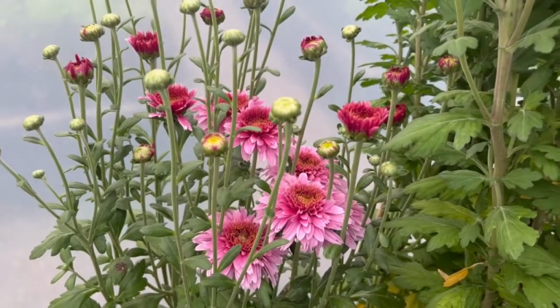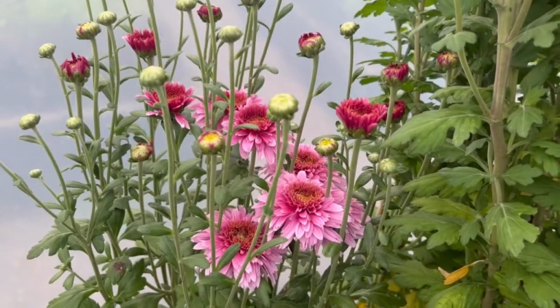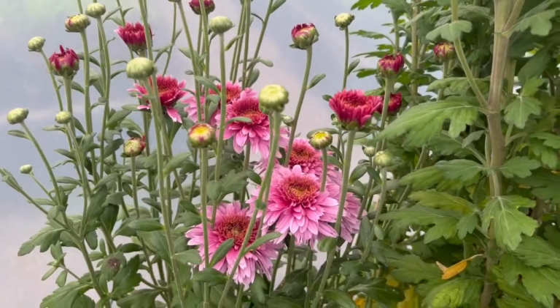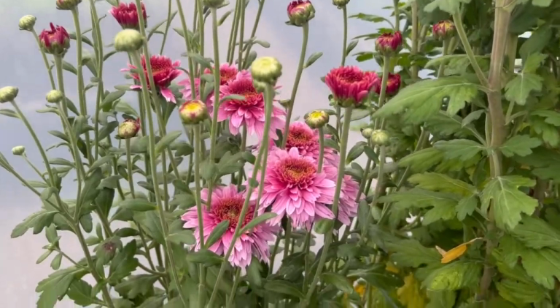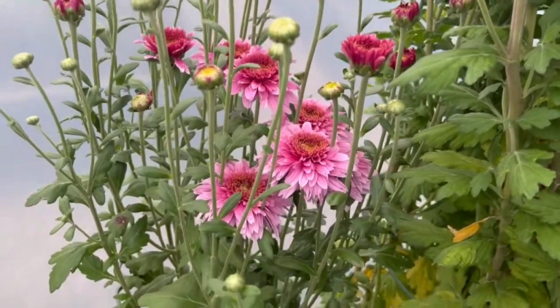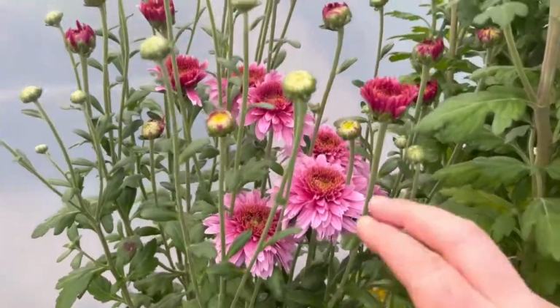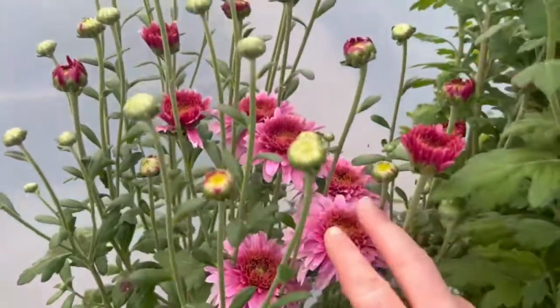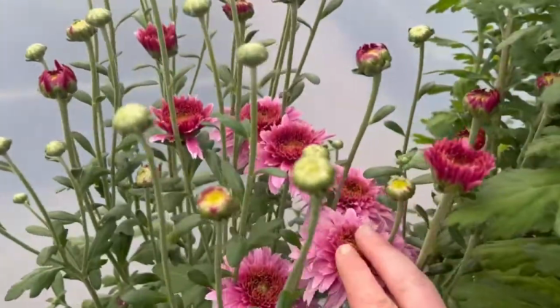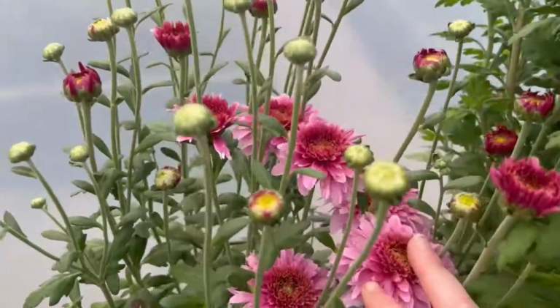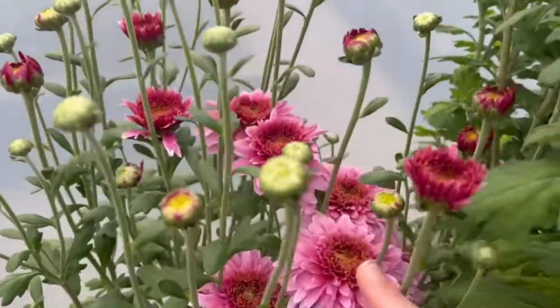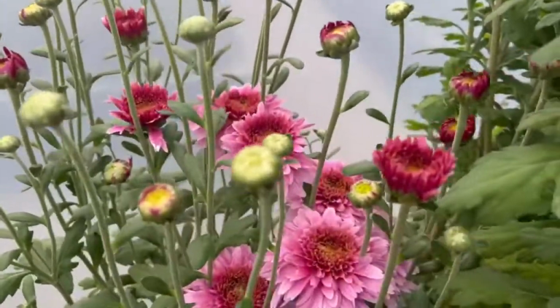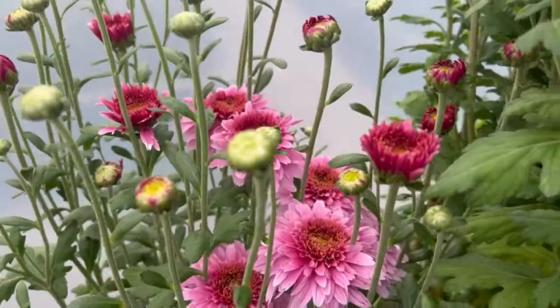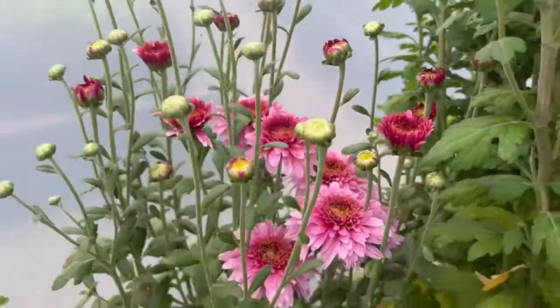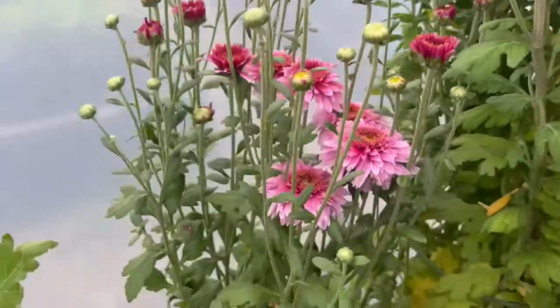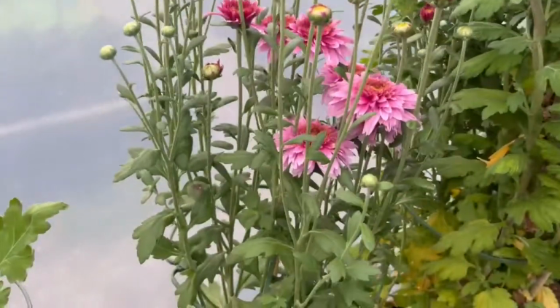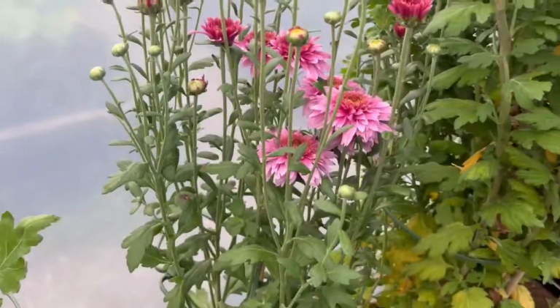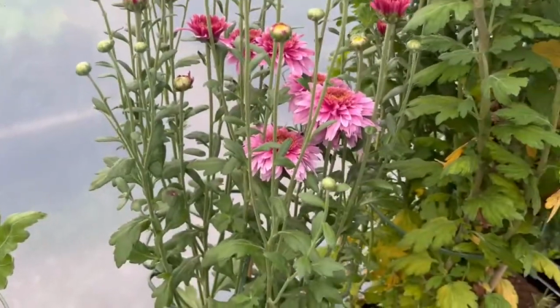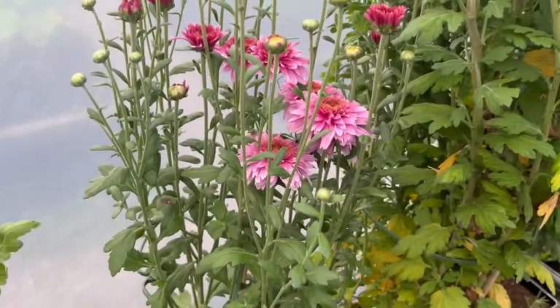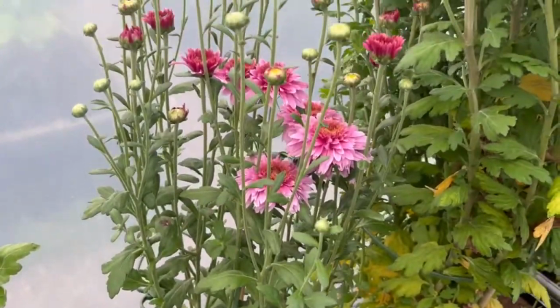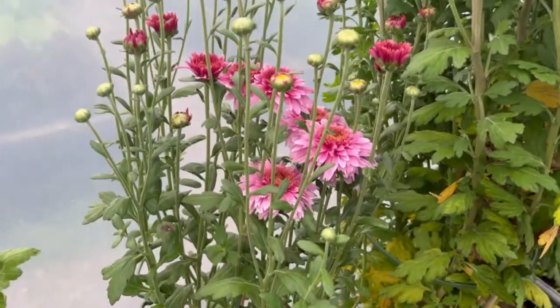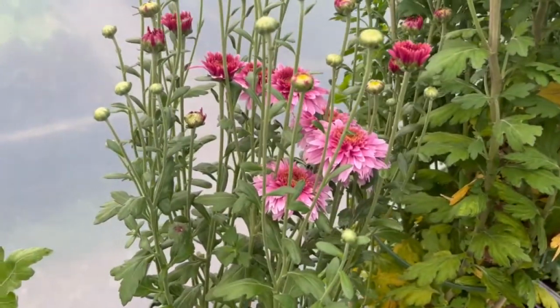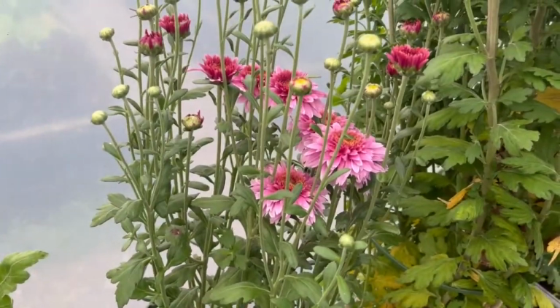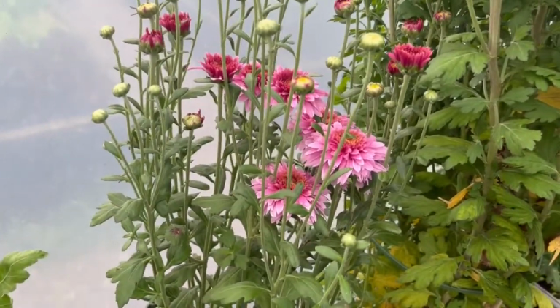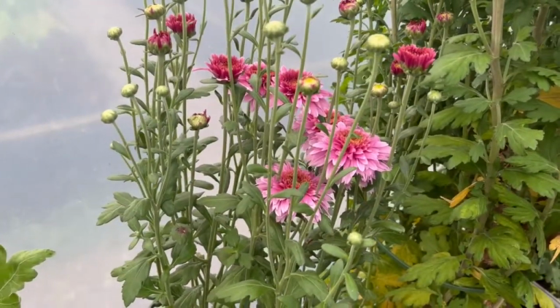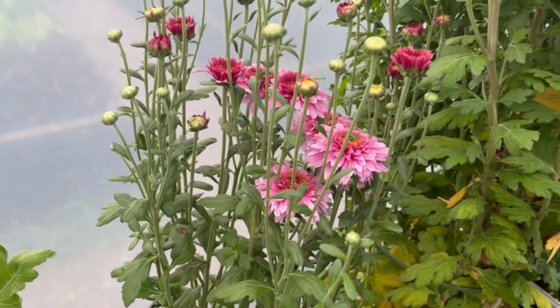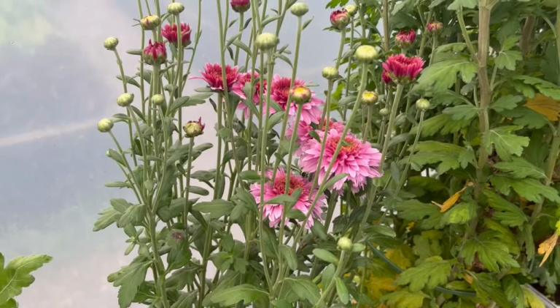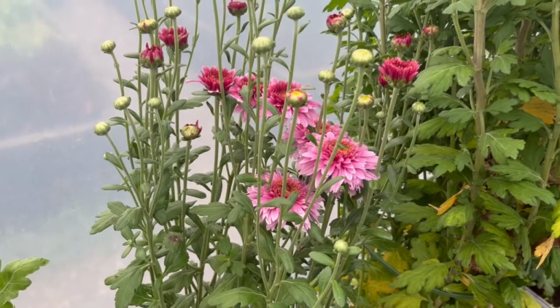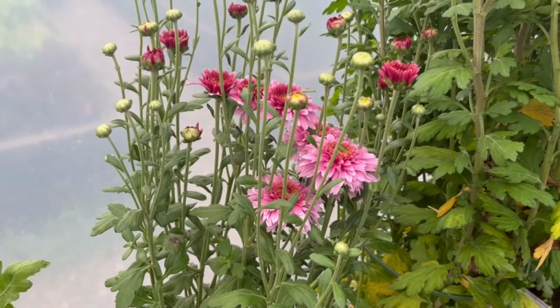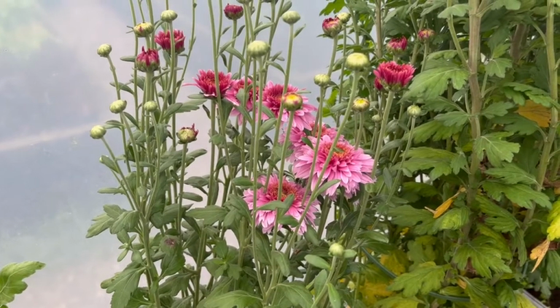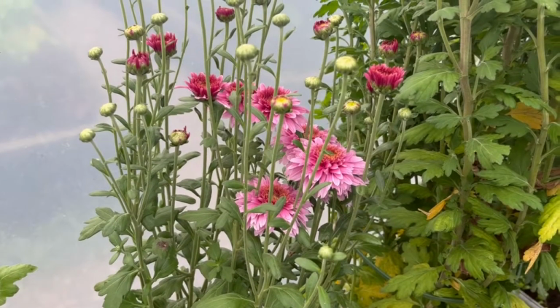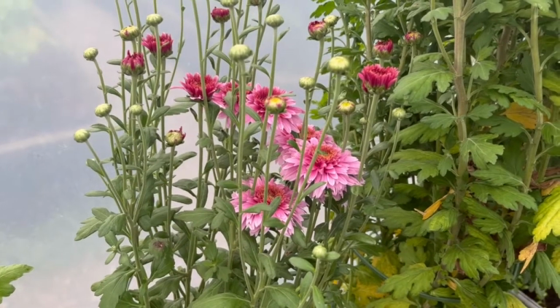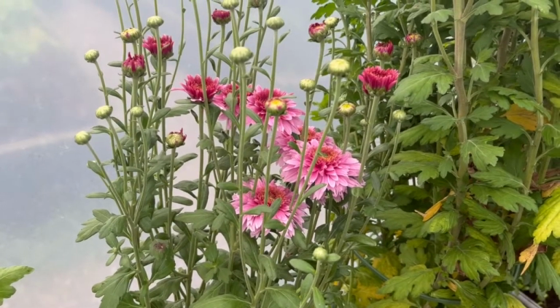These are just looking really, really nice — they're almost ready for picking. I've got a plan for those potentially. But what I now need to do is get the rest of the chrysanthemums prepped and ready.